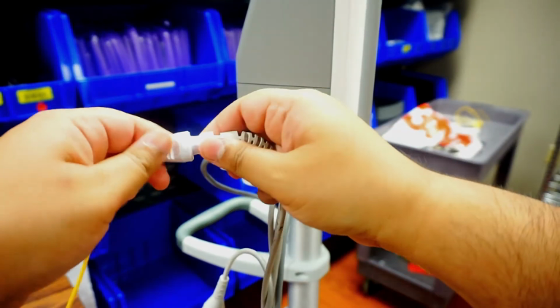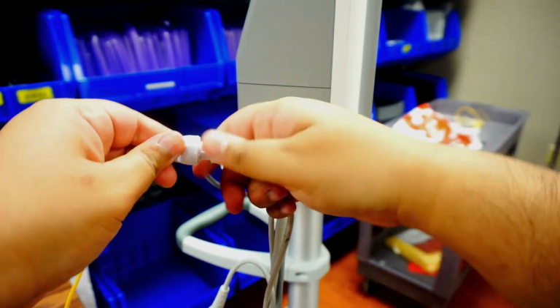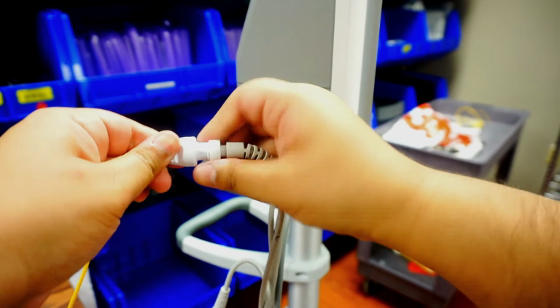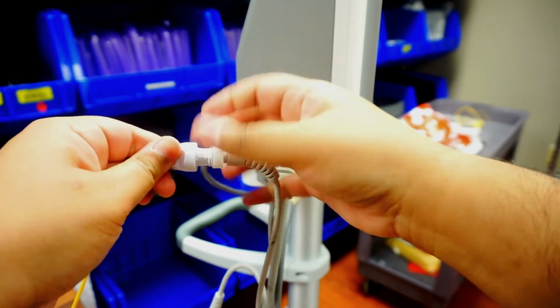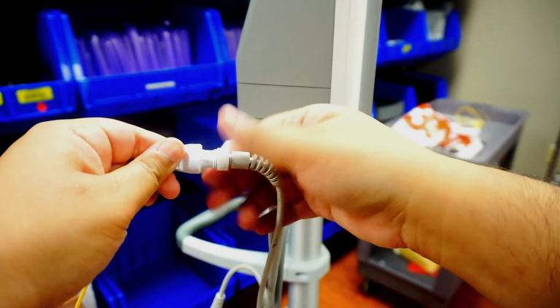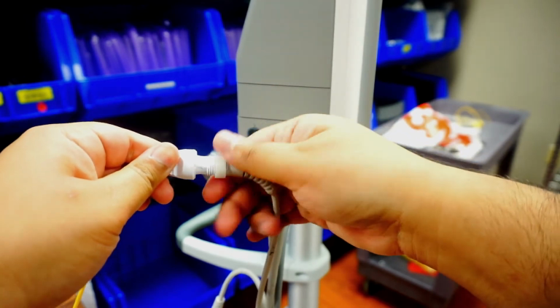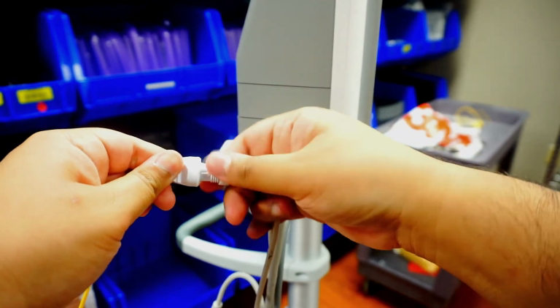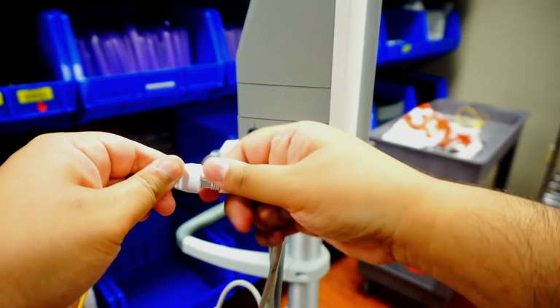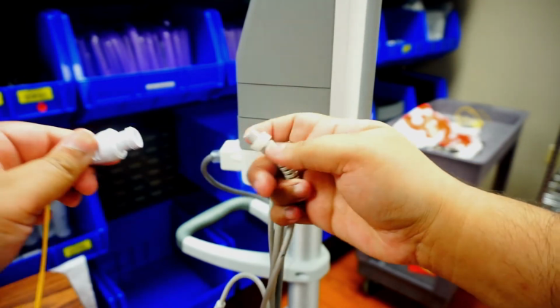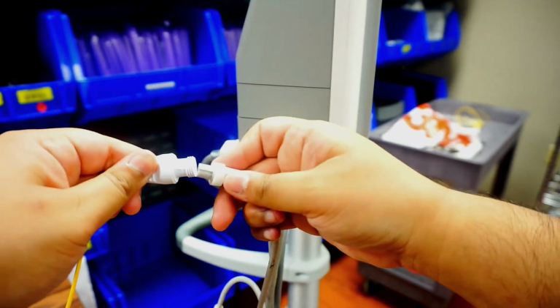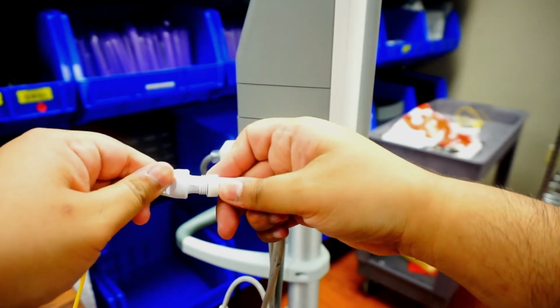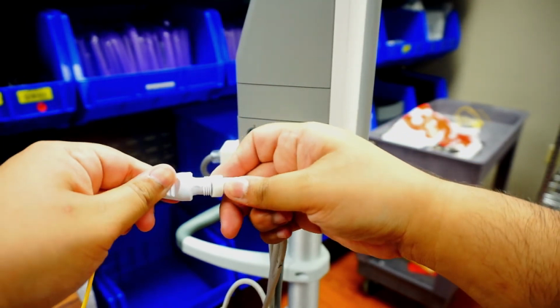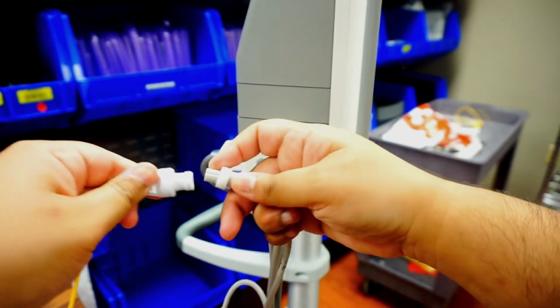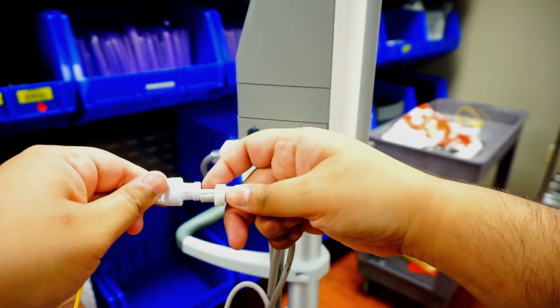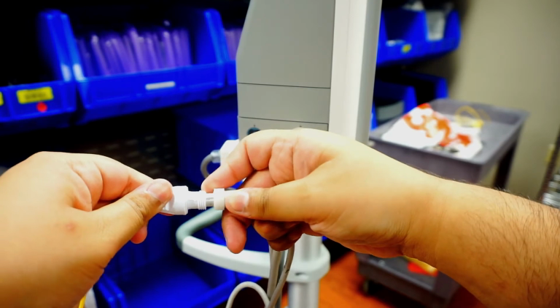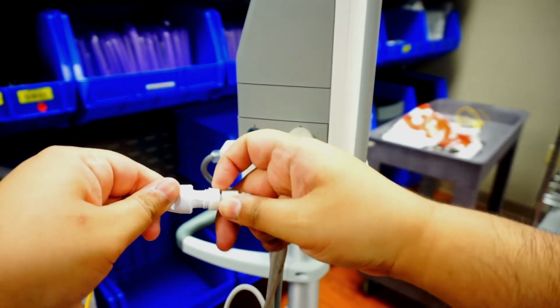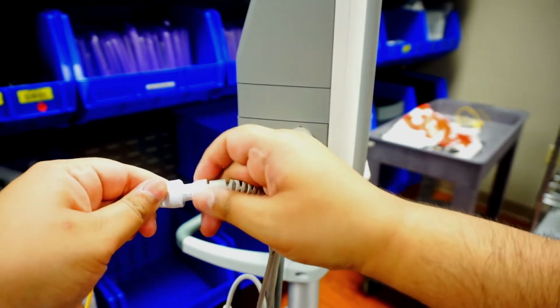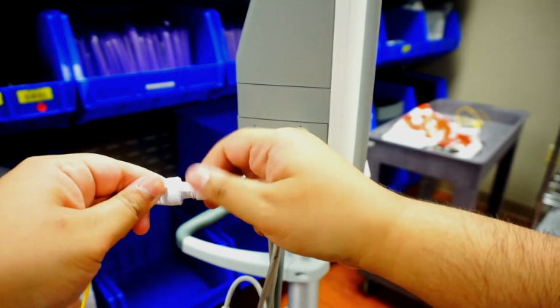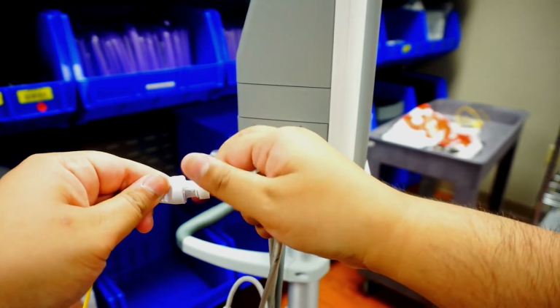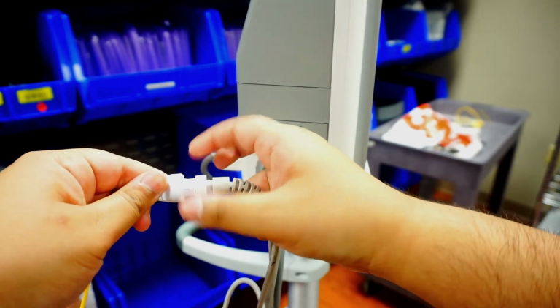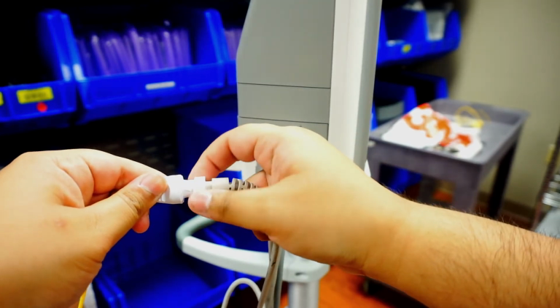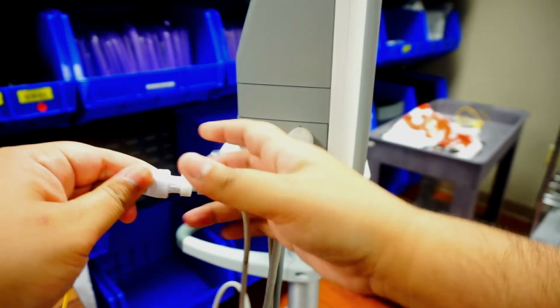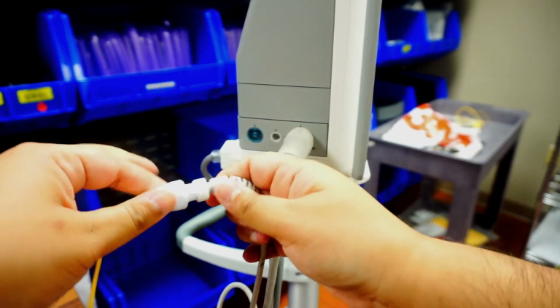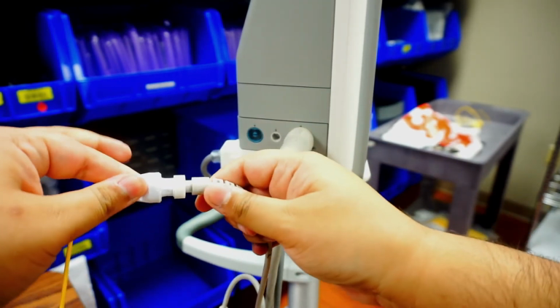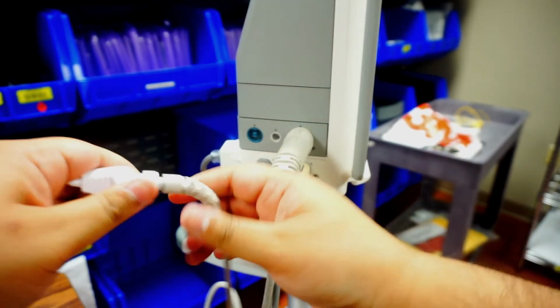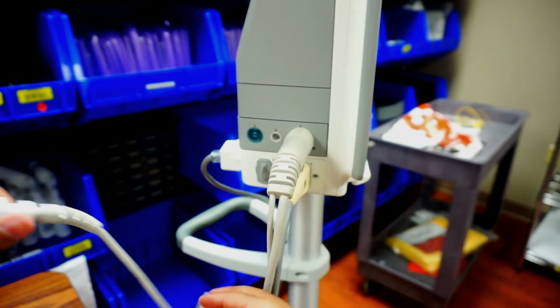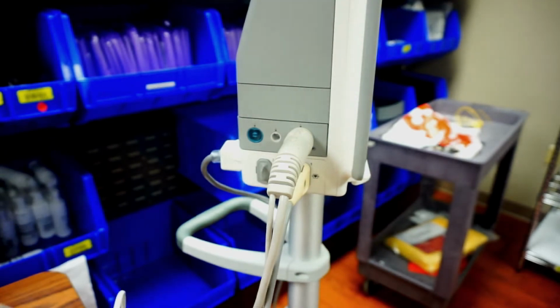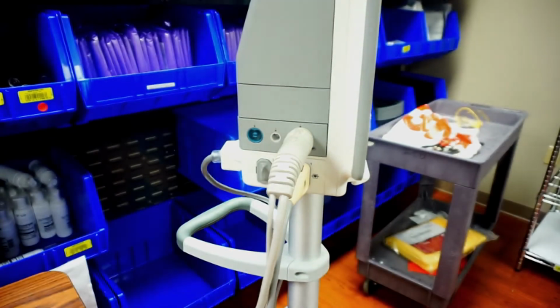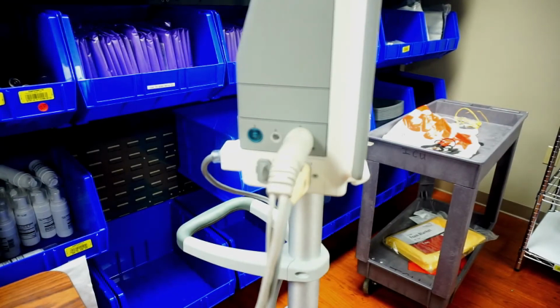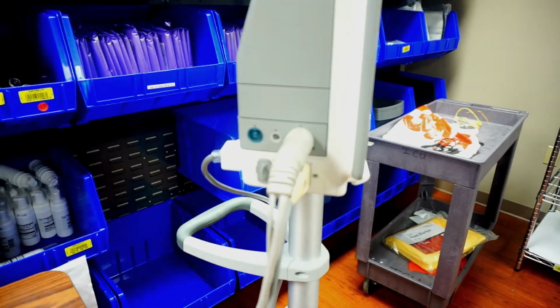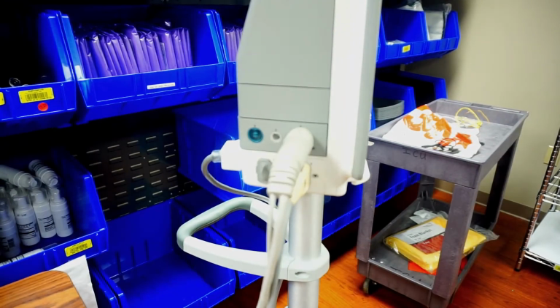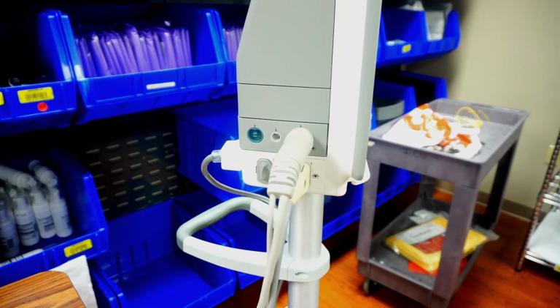So again, I could unscrew this and take it out. The arrows are going to align here, and I'm going to screw that back on. So don't be pulling these out. But now all my connections are made to my monitor.